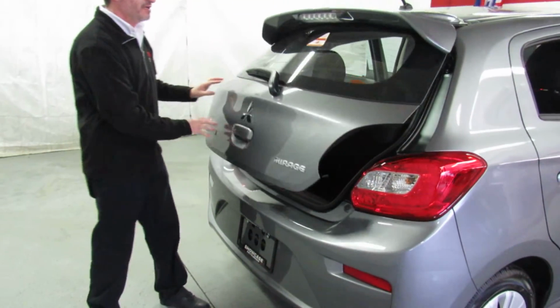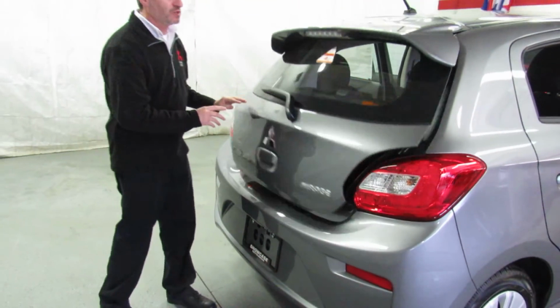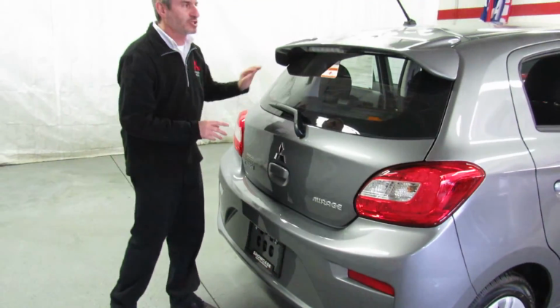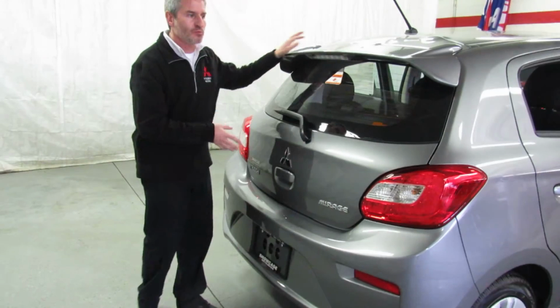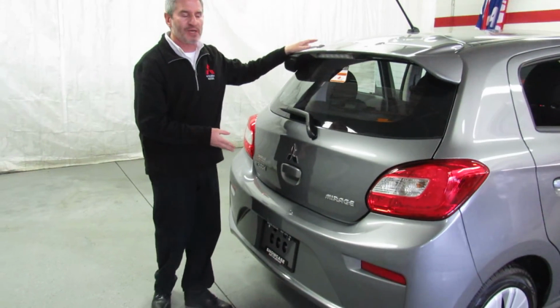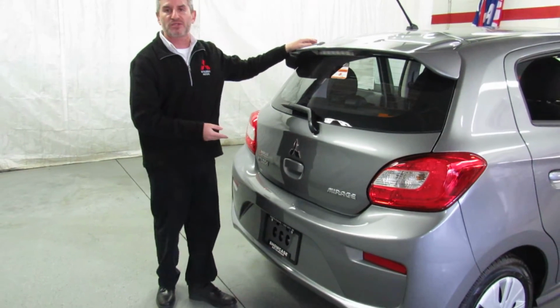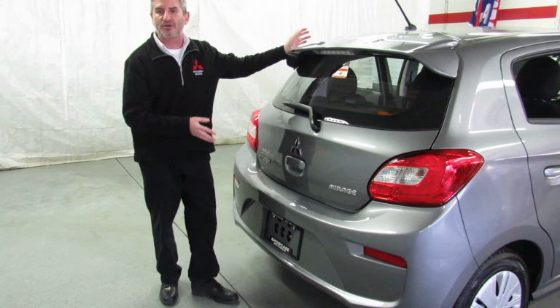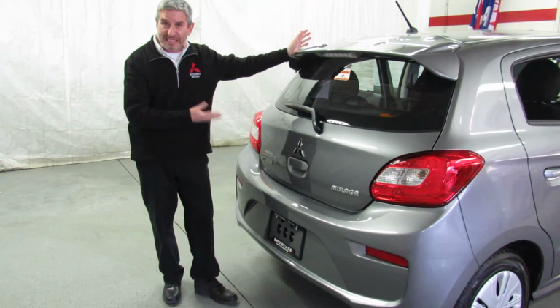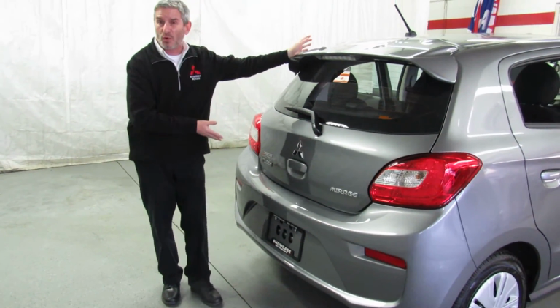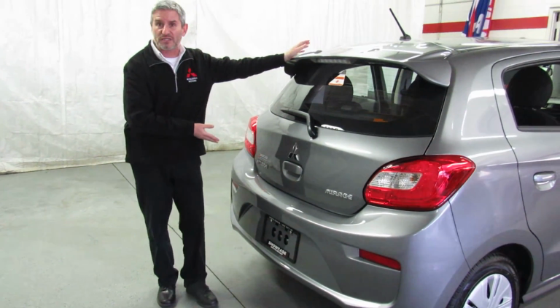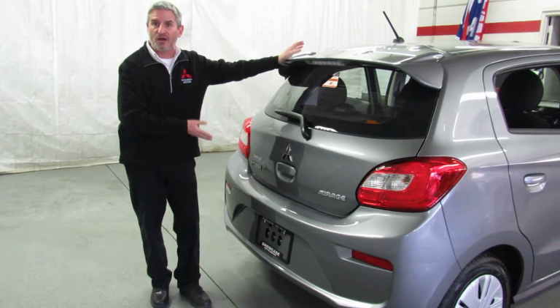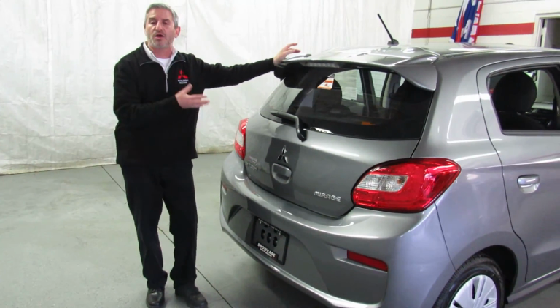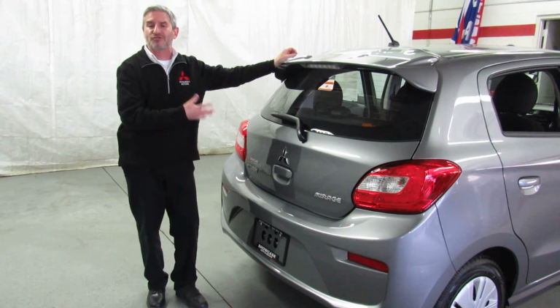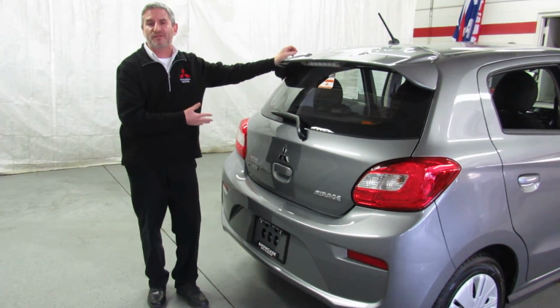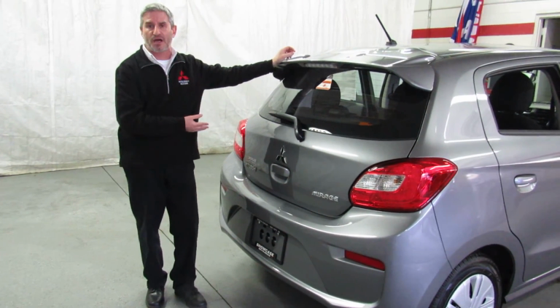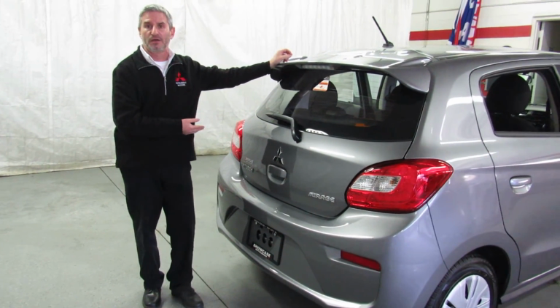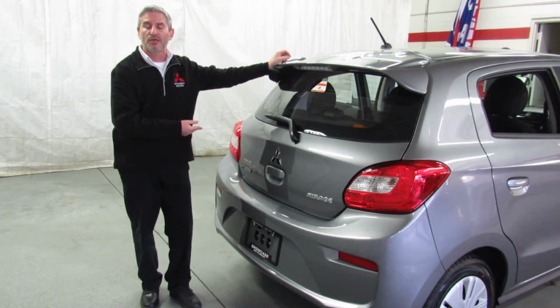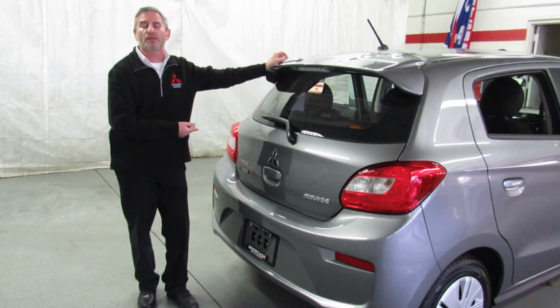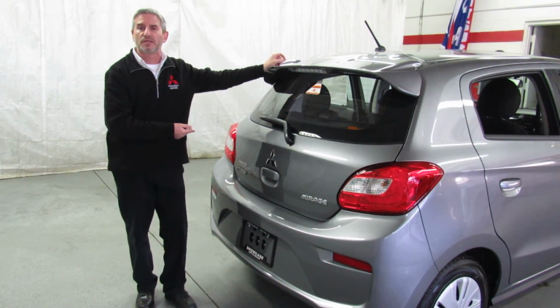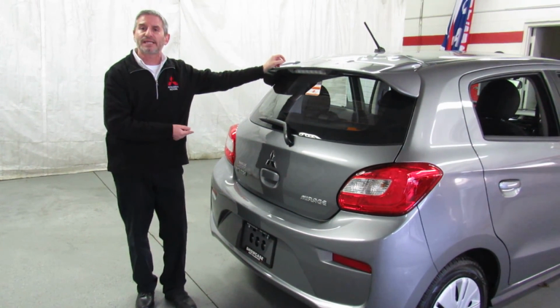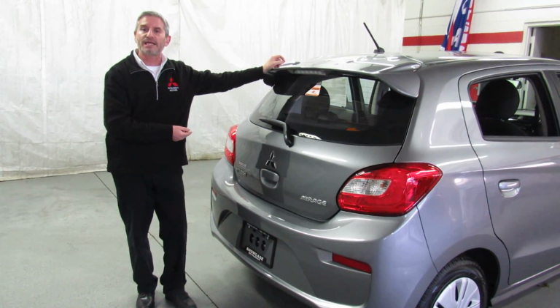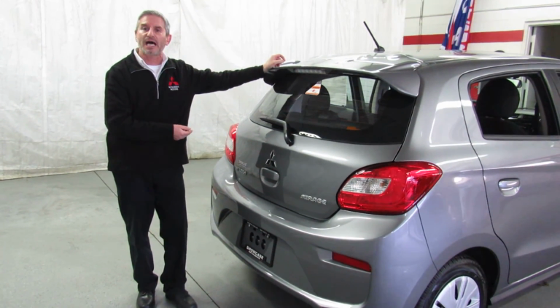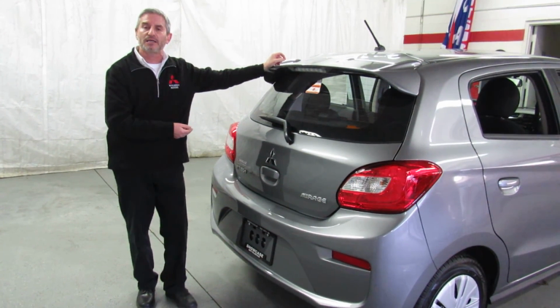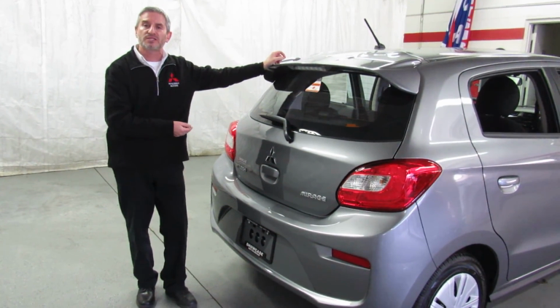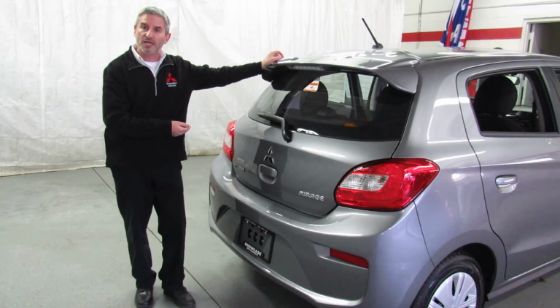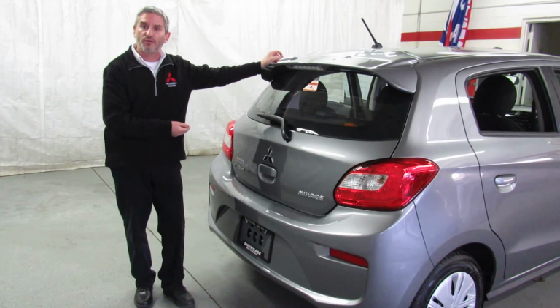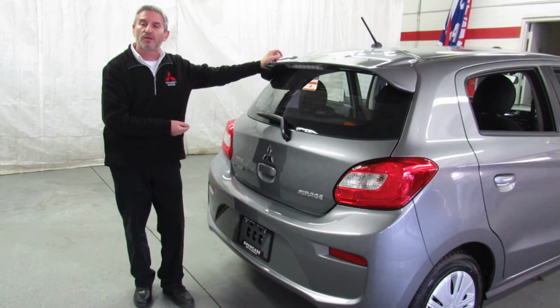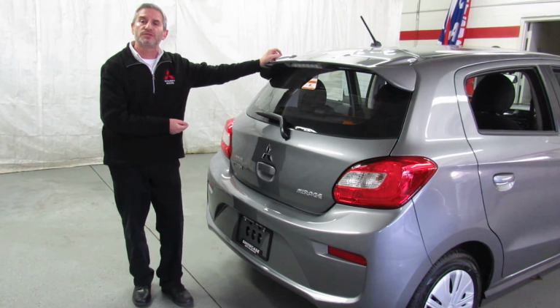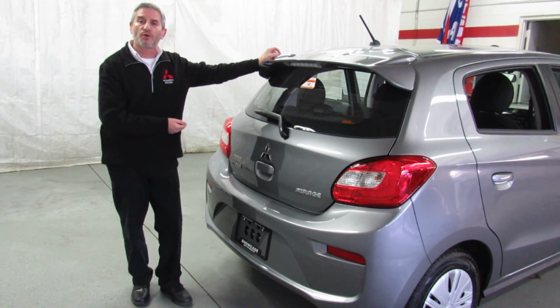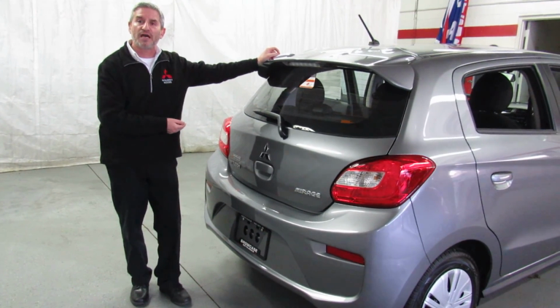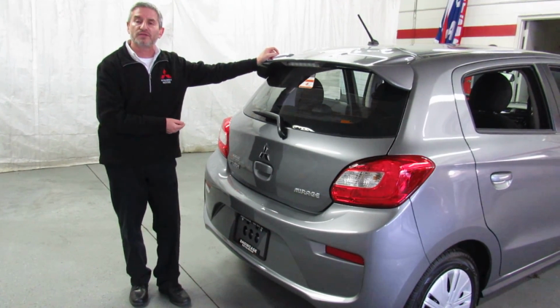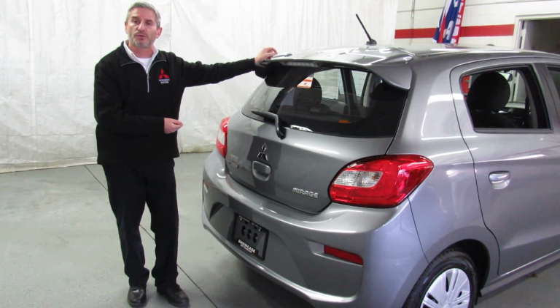If you'd like to learn more about this car, see more of this car, or come and drive this car, call us at 989-684-0500.